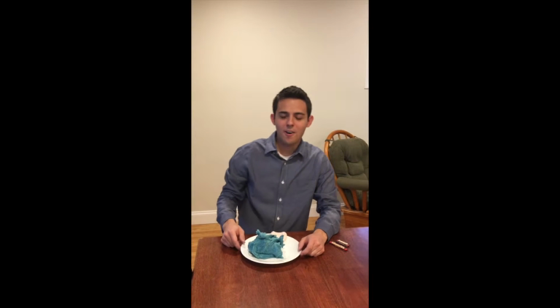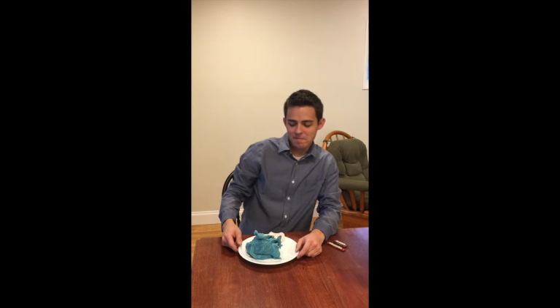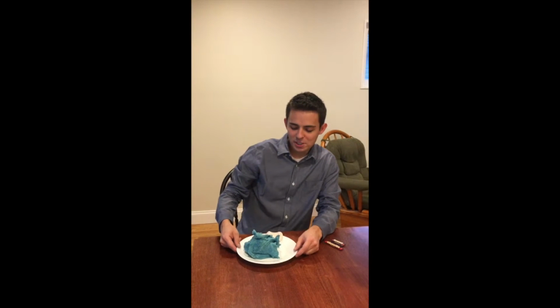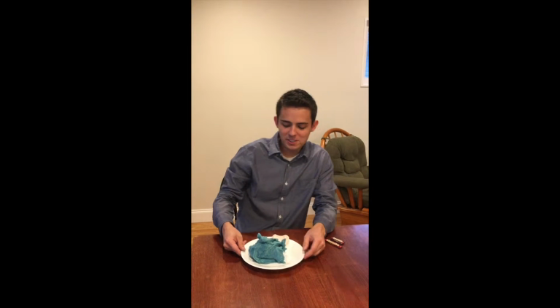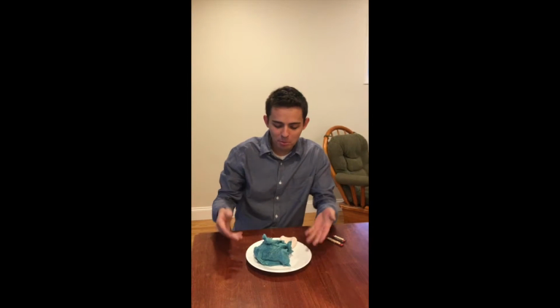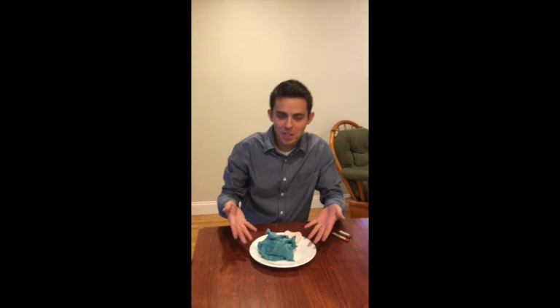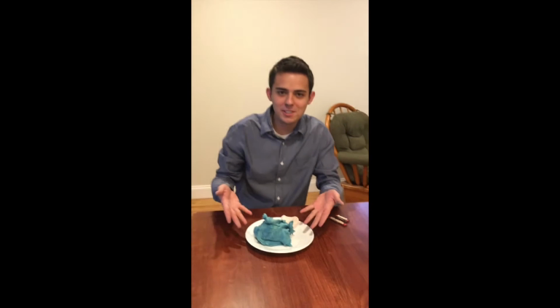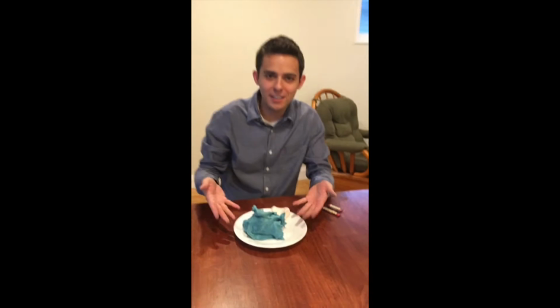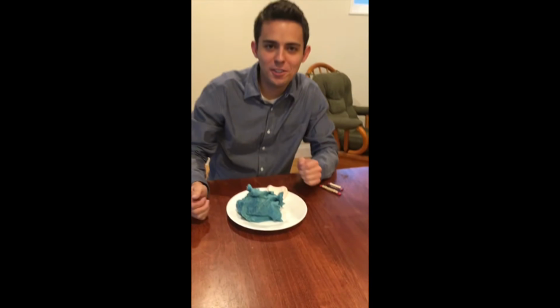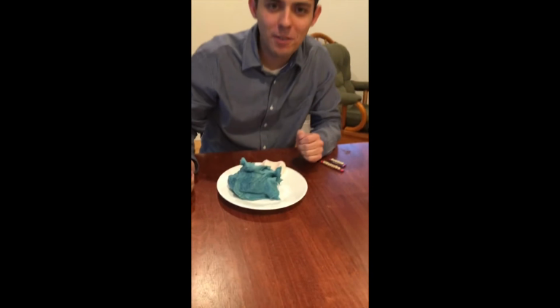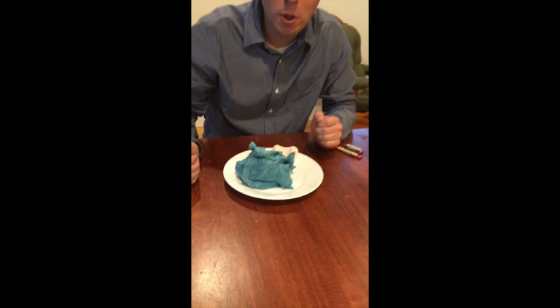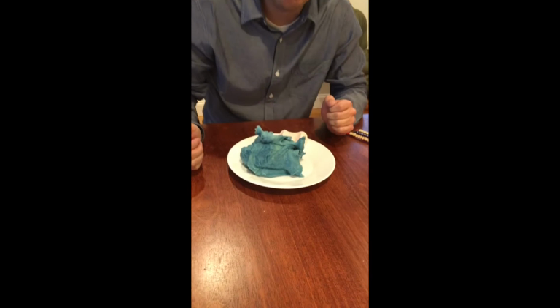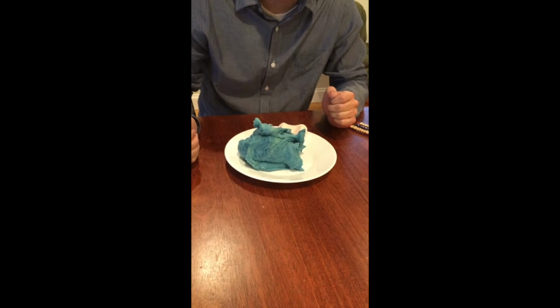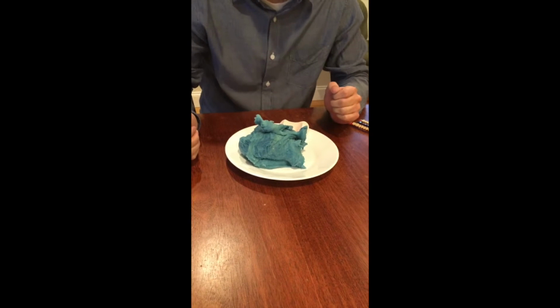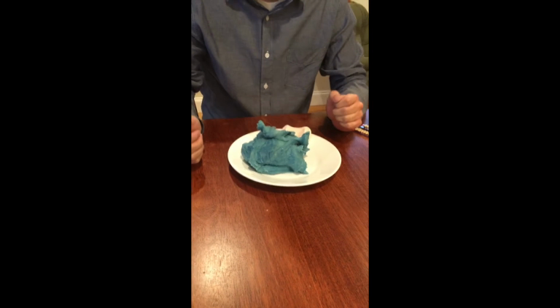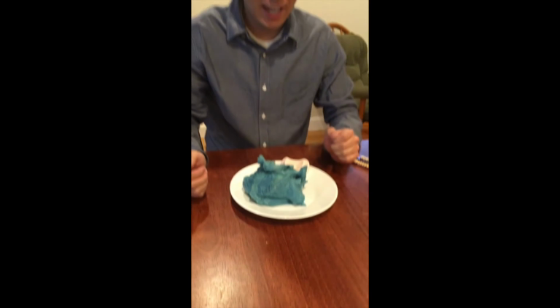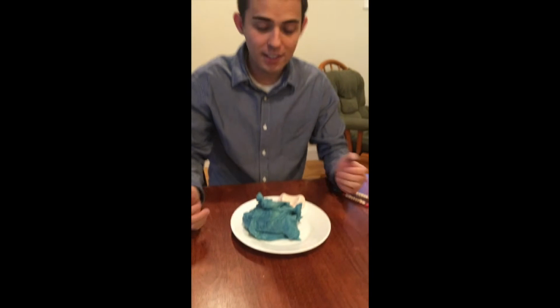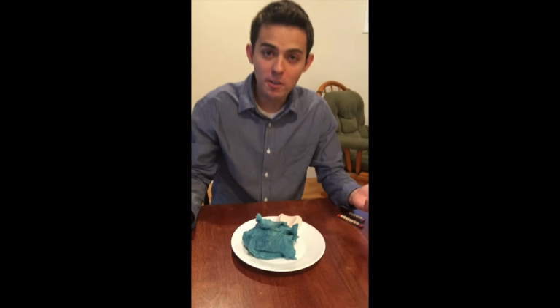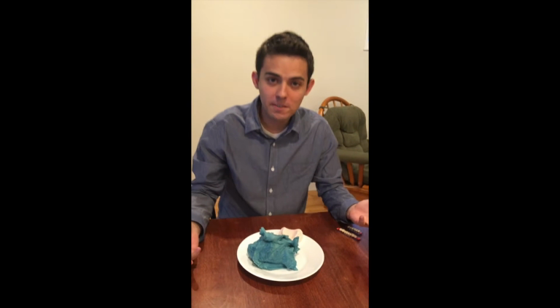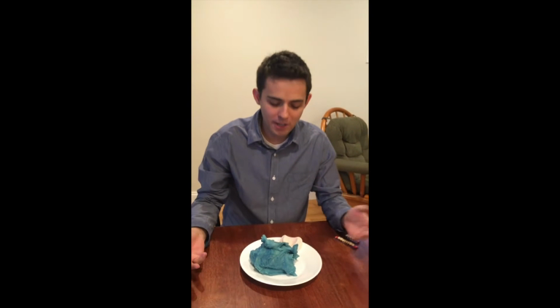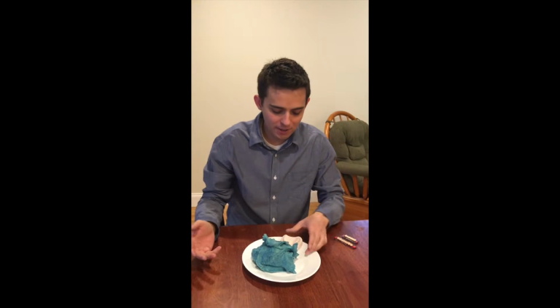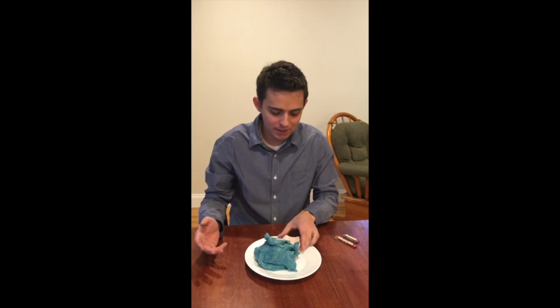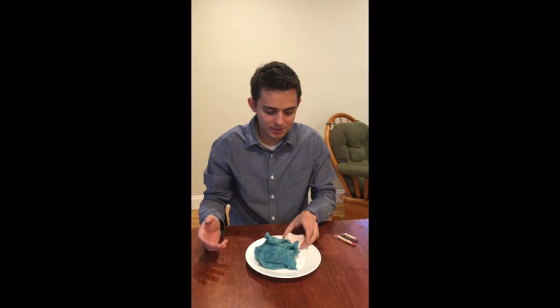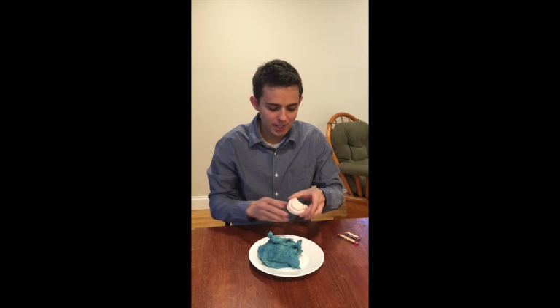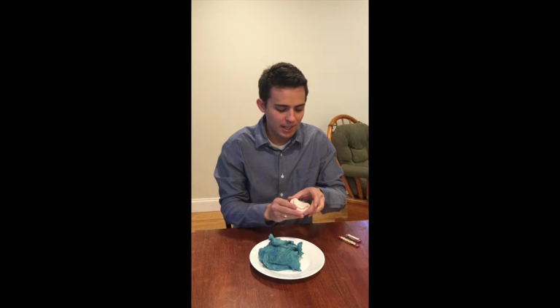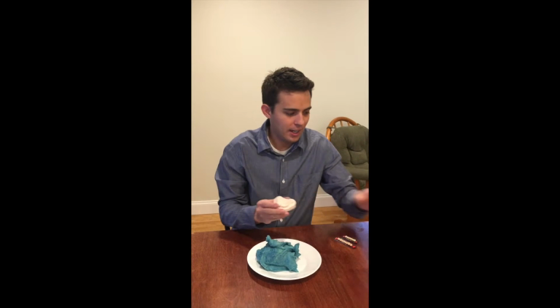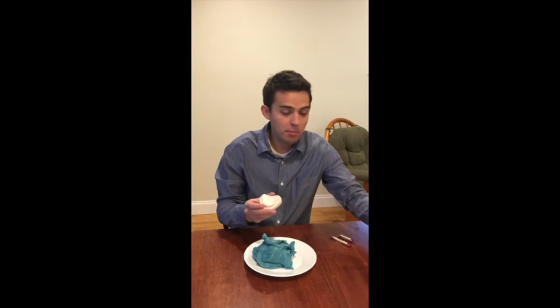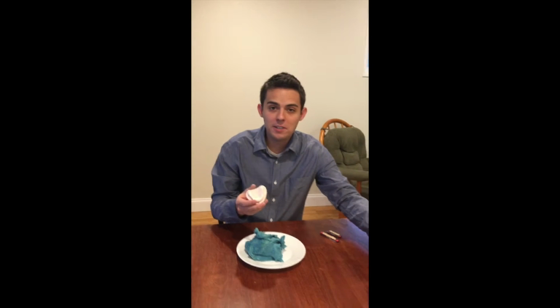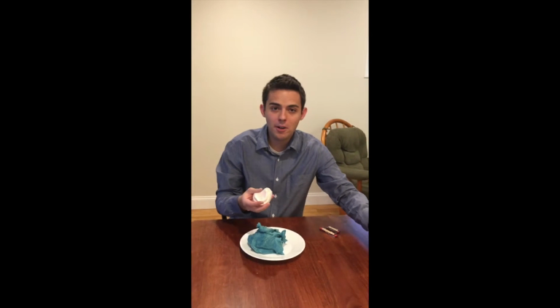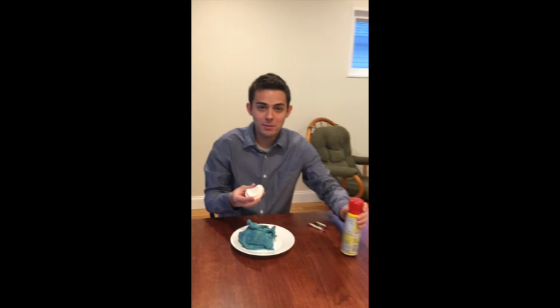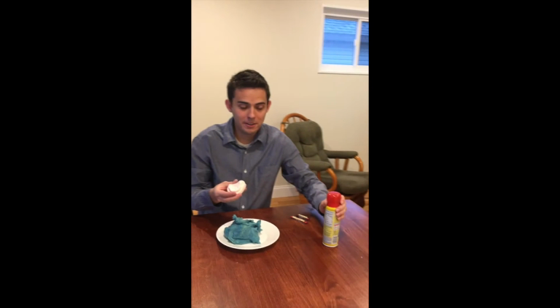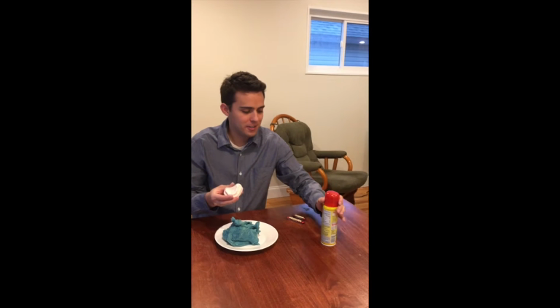Alright, as you can see our play-doh is done. It turned out a wonderful blue color, and all that's left to do now is apply it to the model and make the denture.